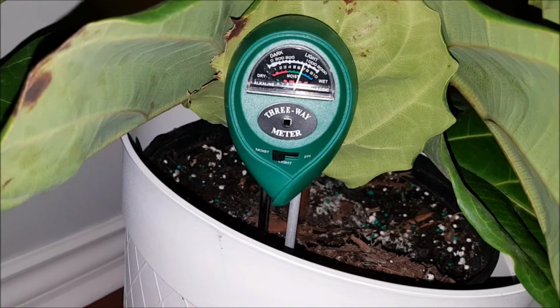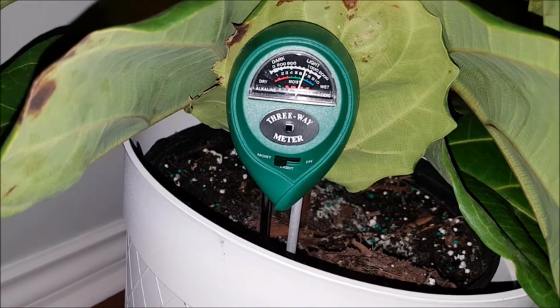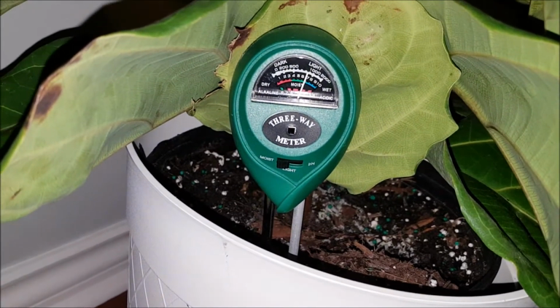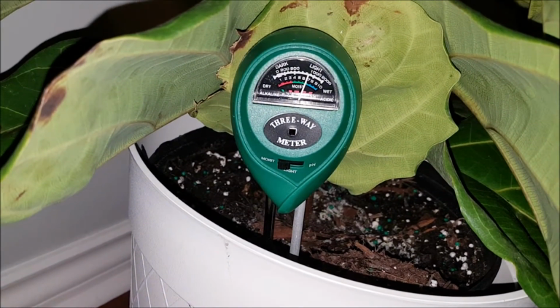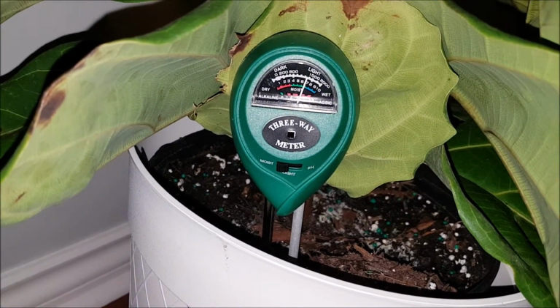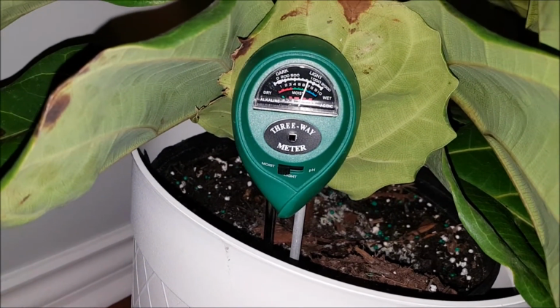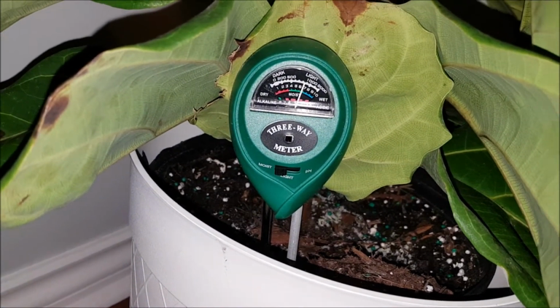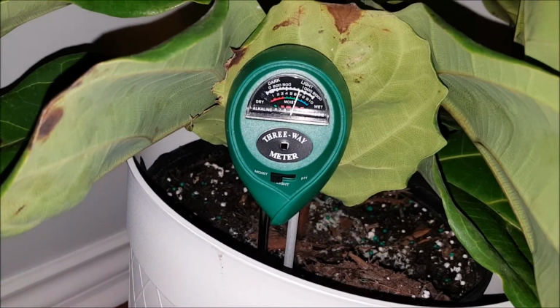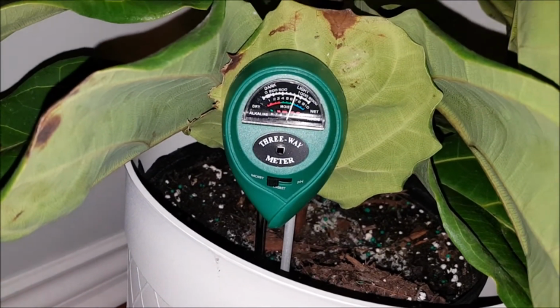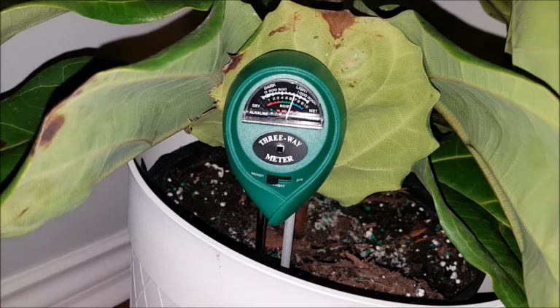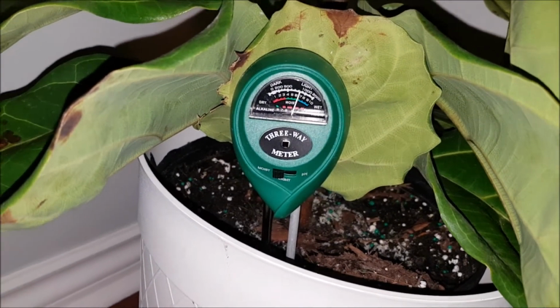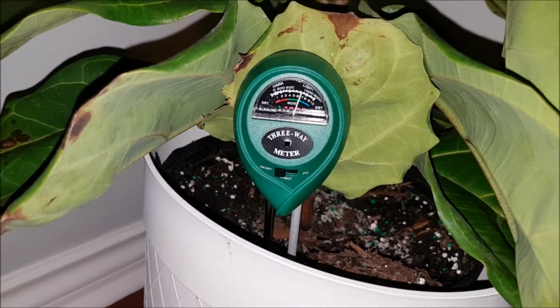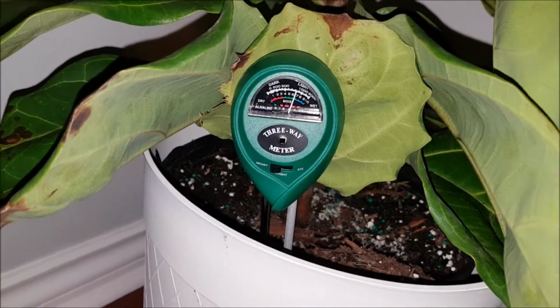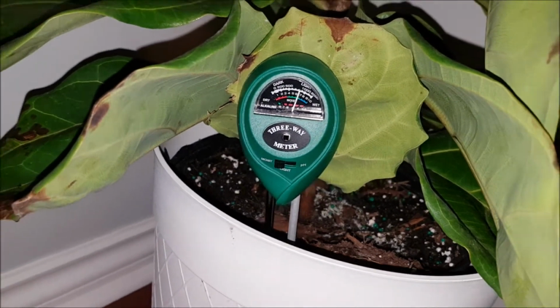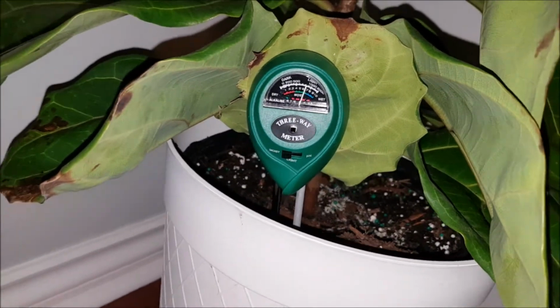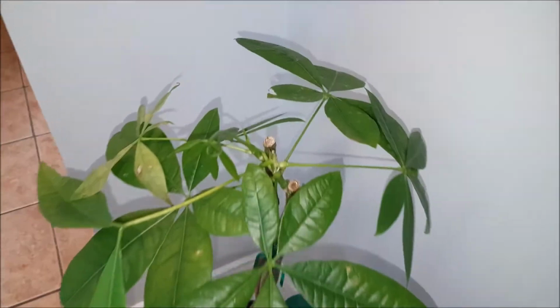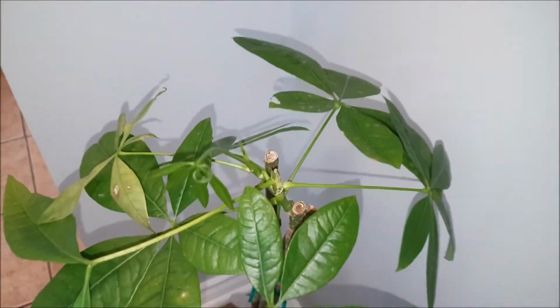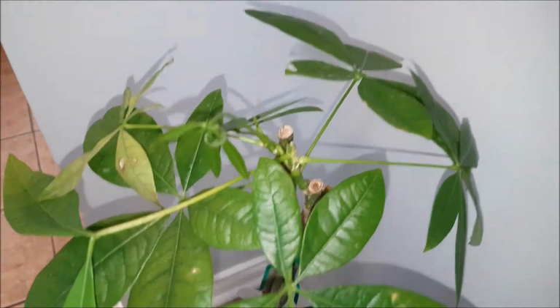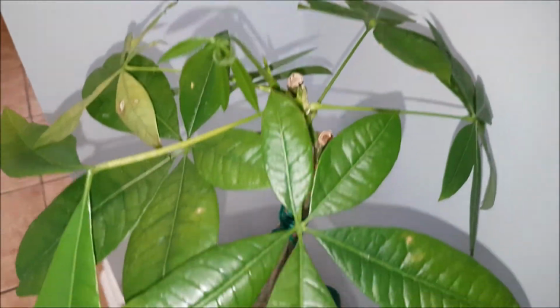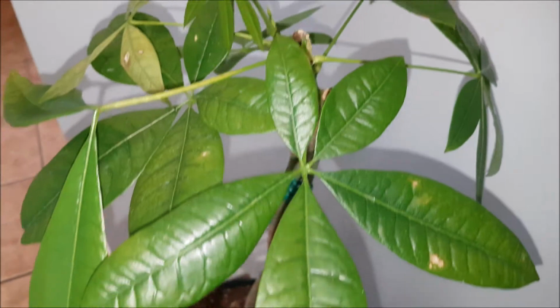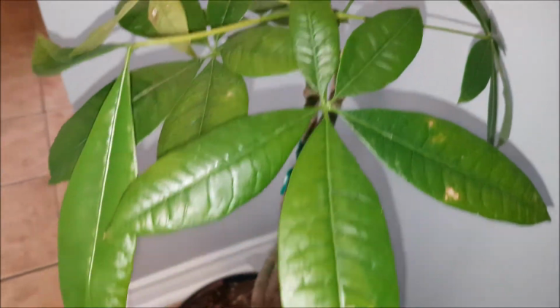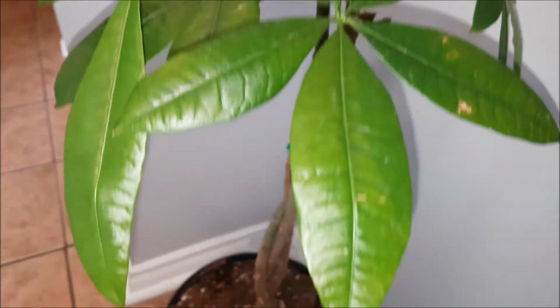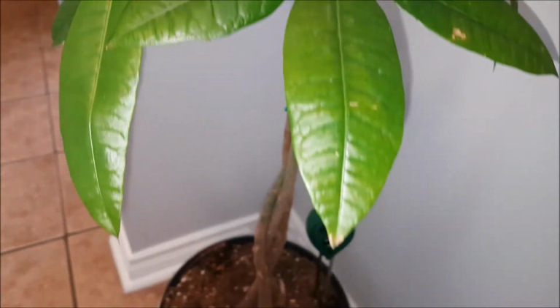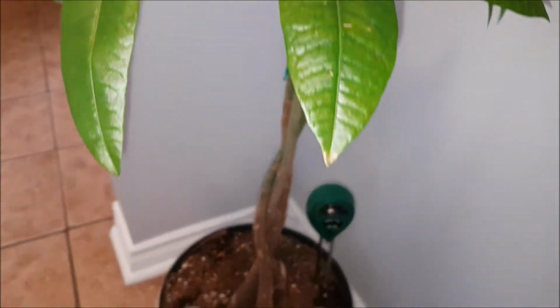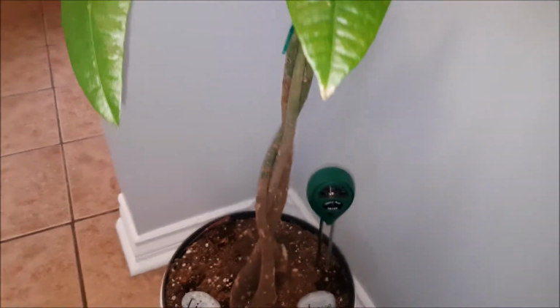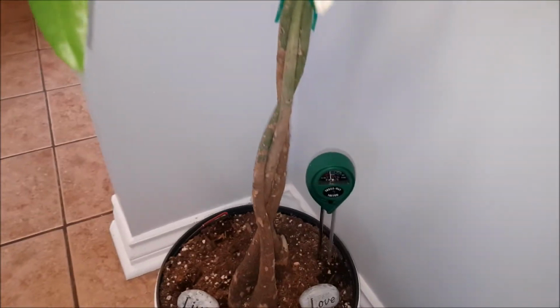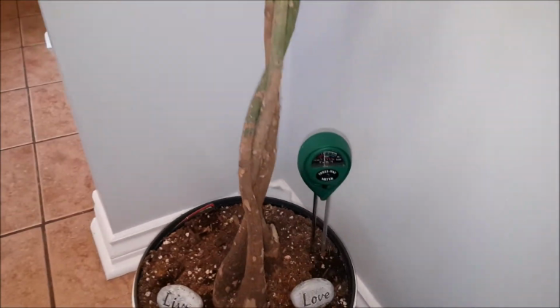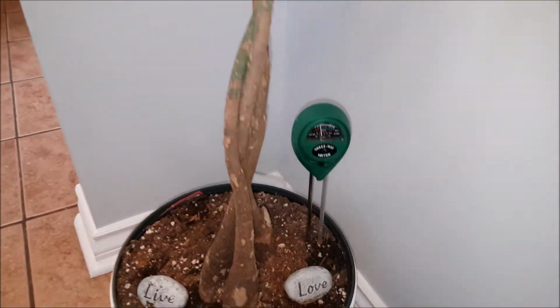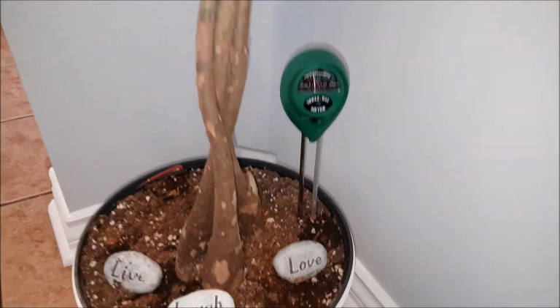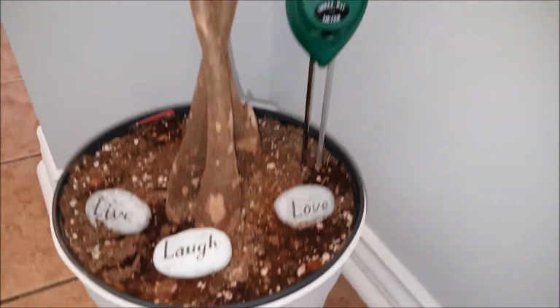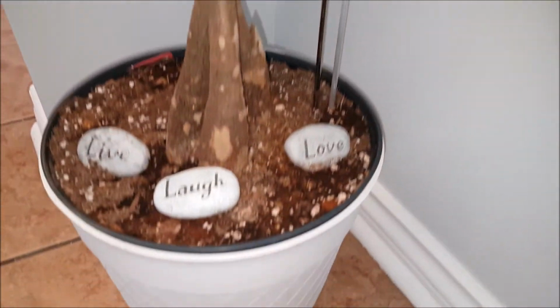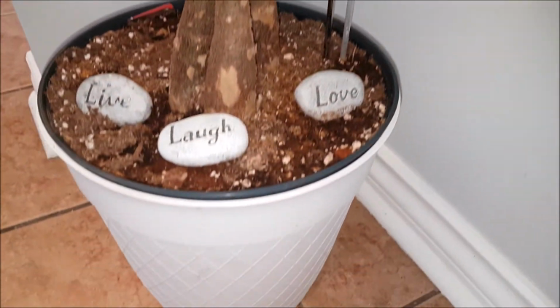Step 4: After 10 minutes, note the level on the dial. Step 5: Remove the probe from soil and wipe clean after each use.